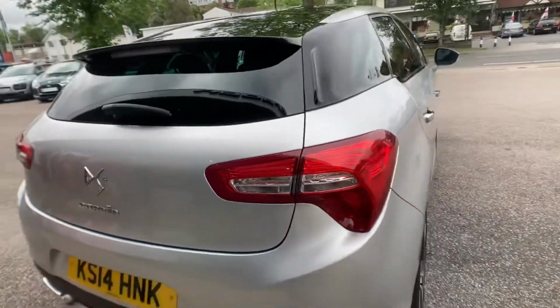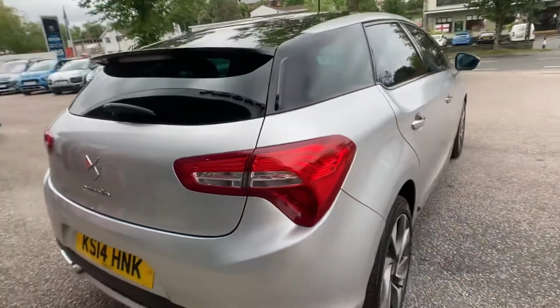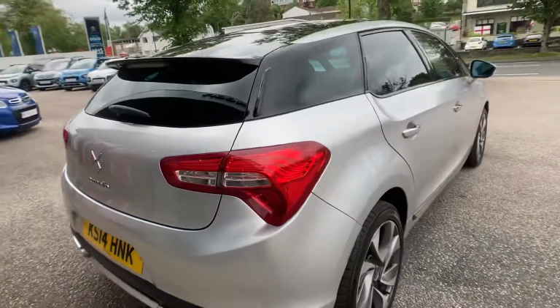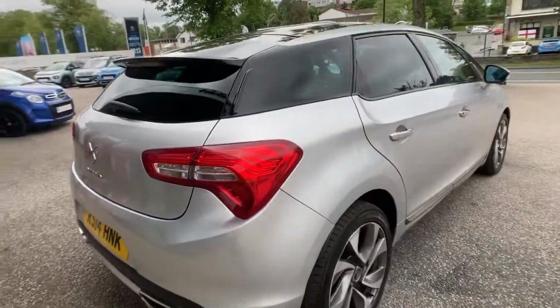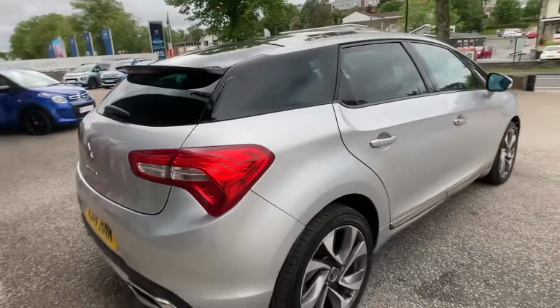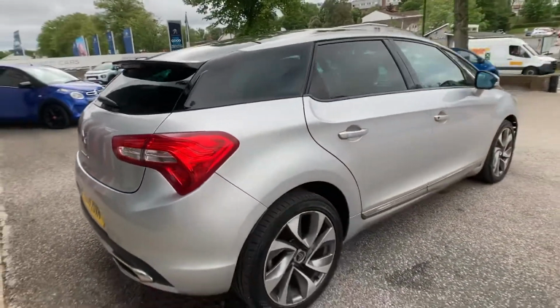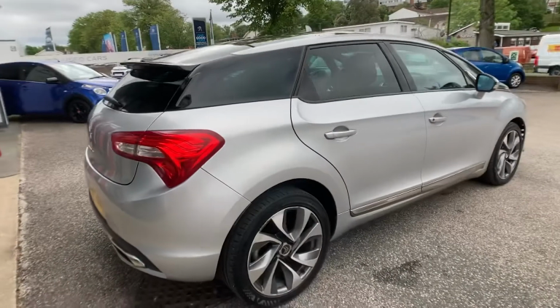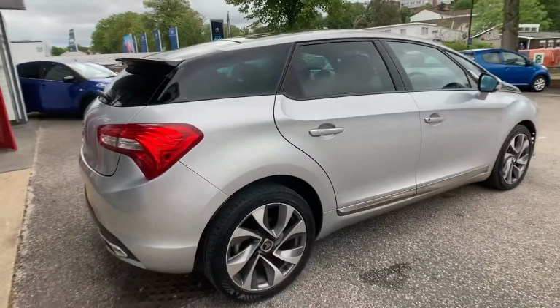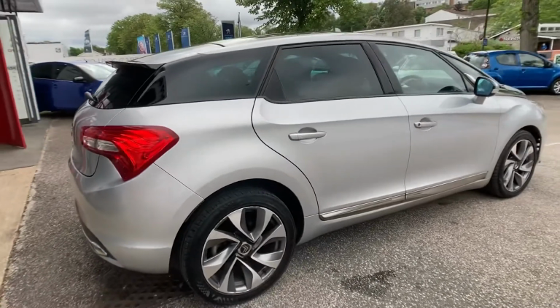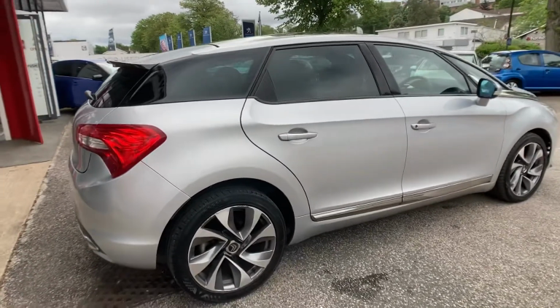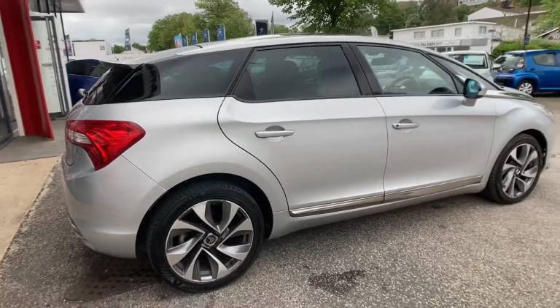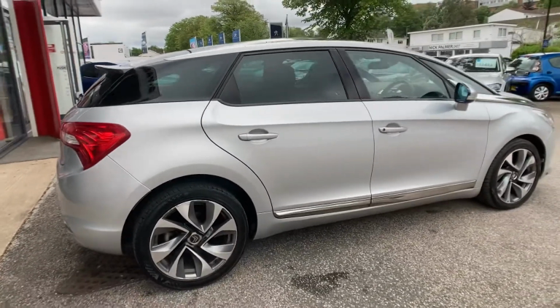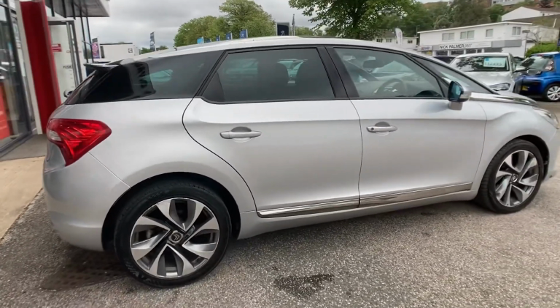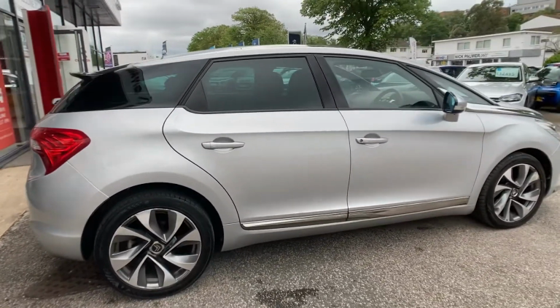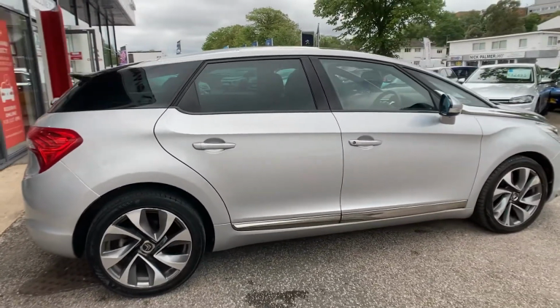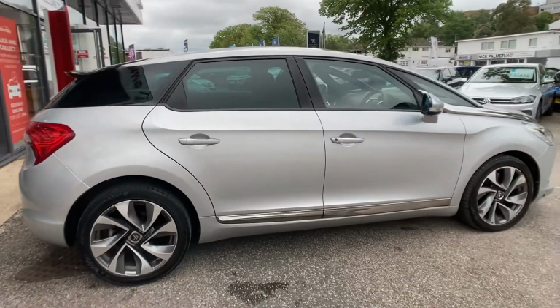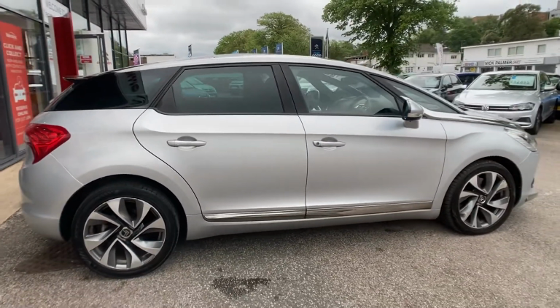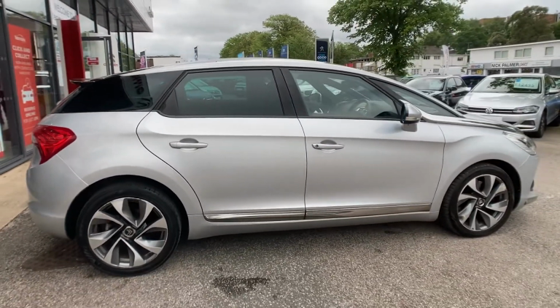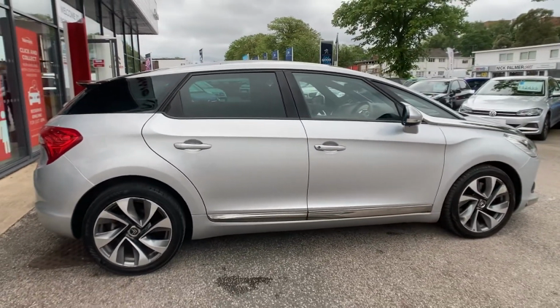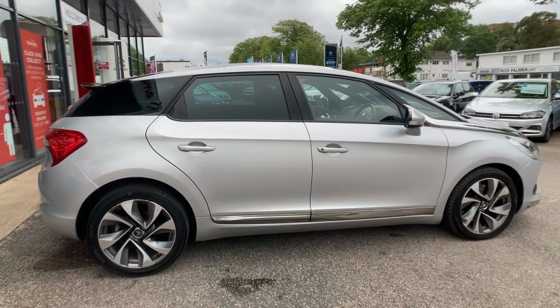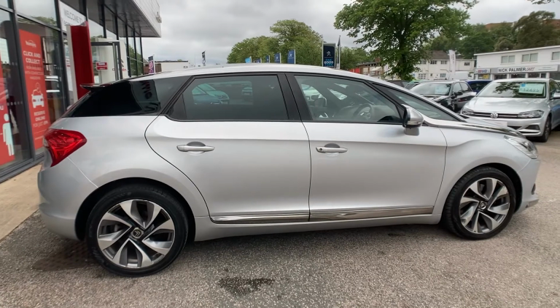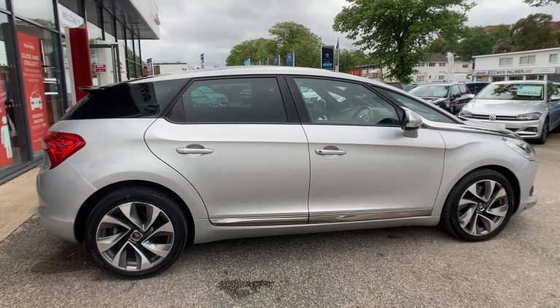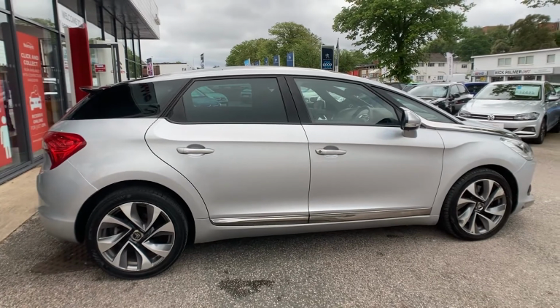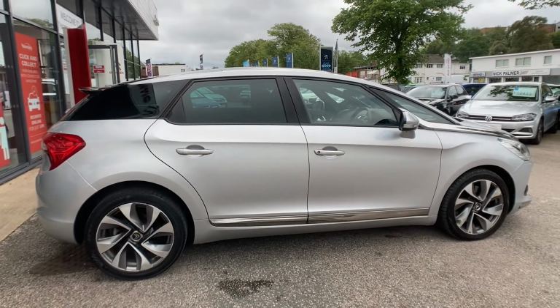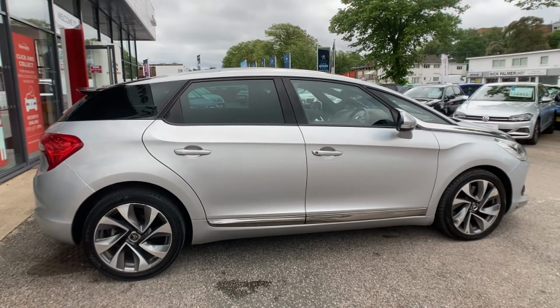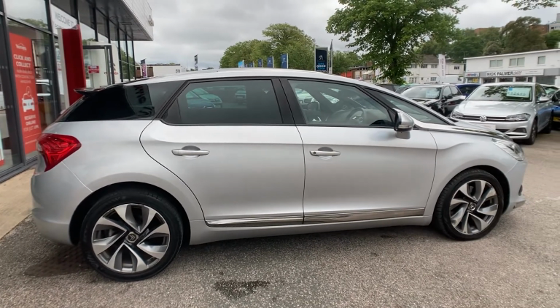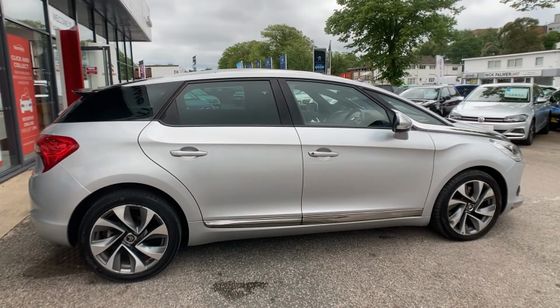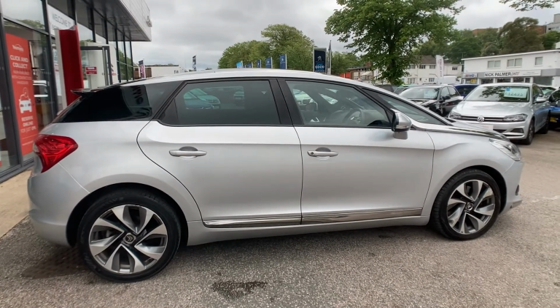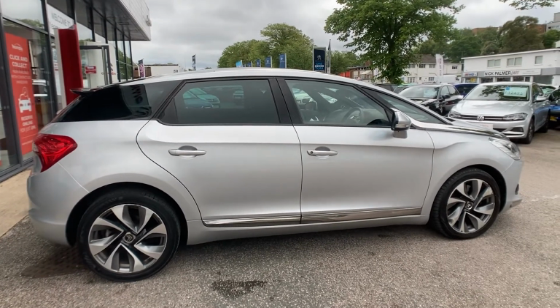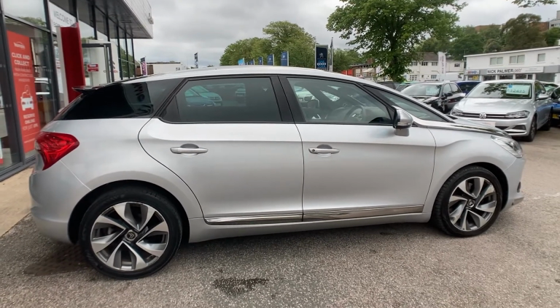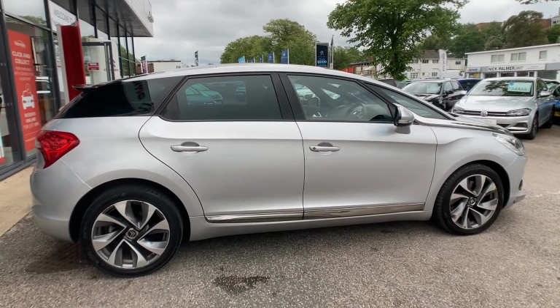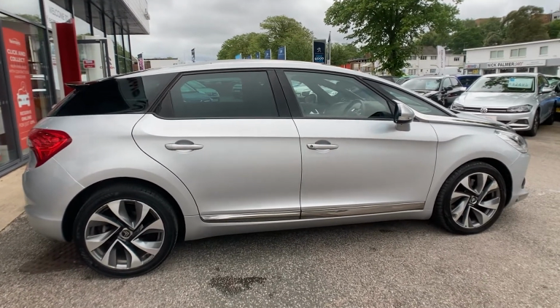Before we enter the vehicle, I'll just give you a nice side-on view. As you can see, it's a very family-friendly vehicle giving you lots of space.